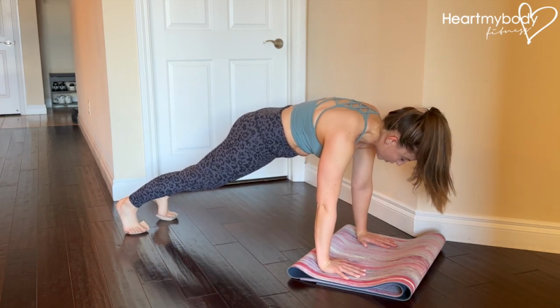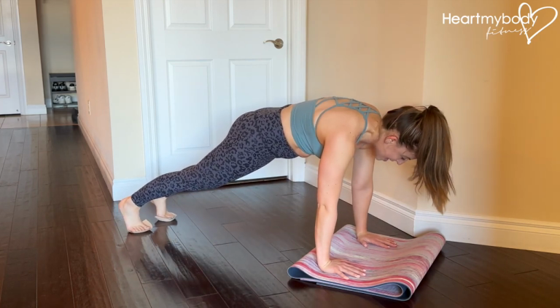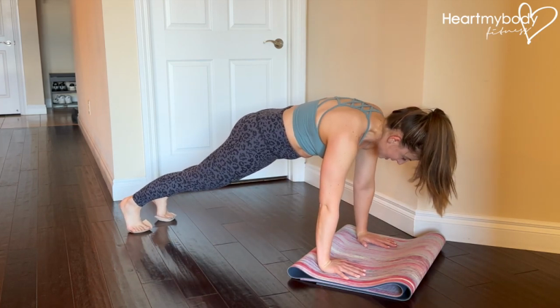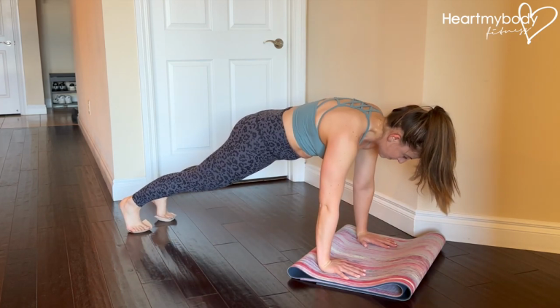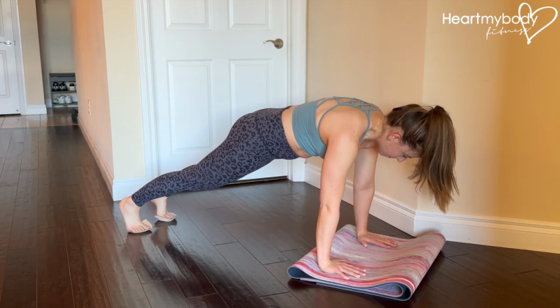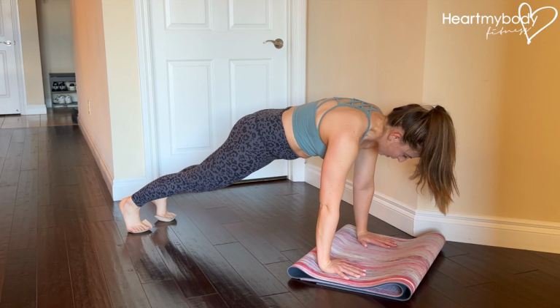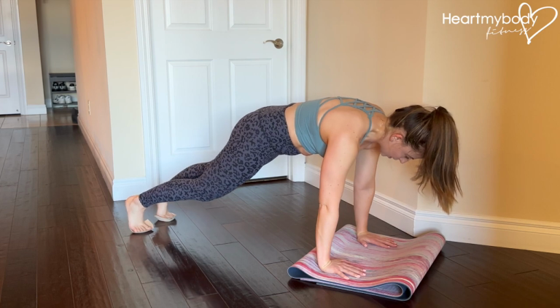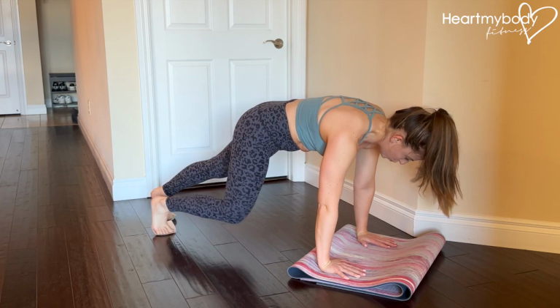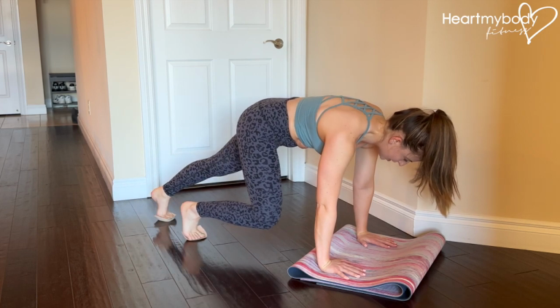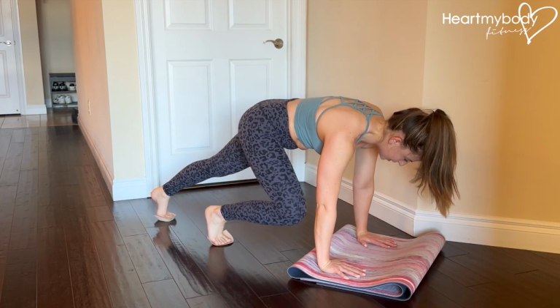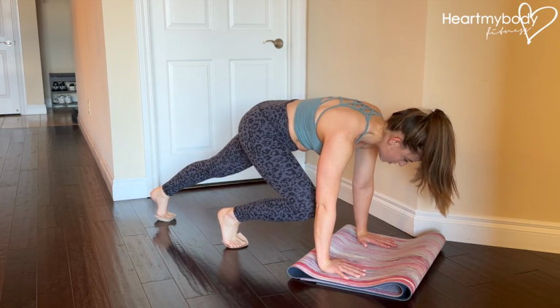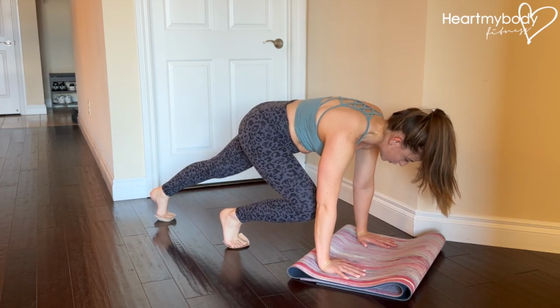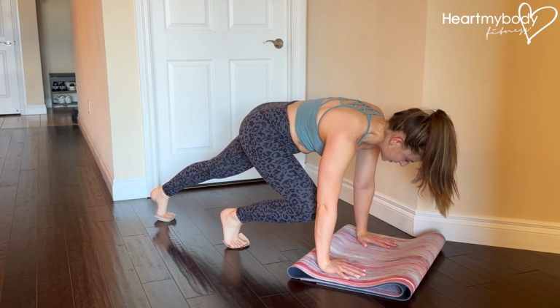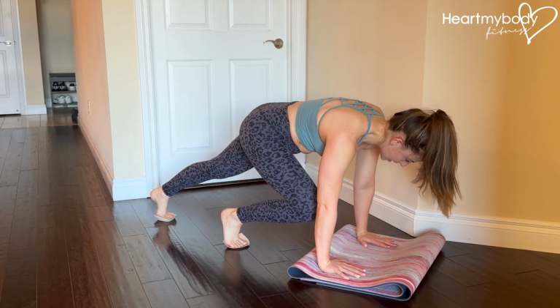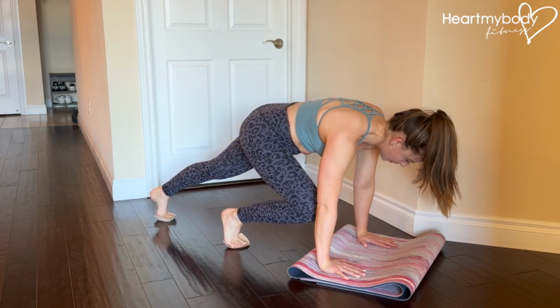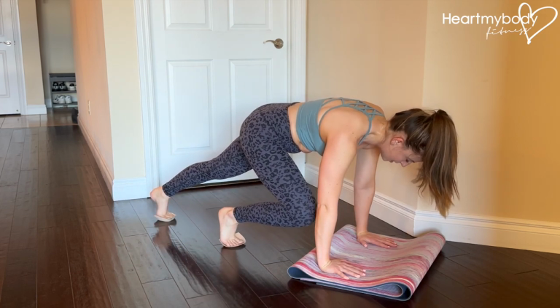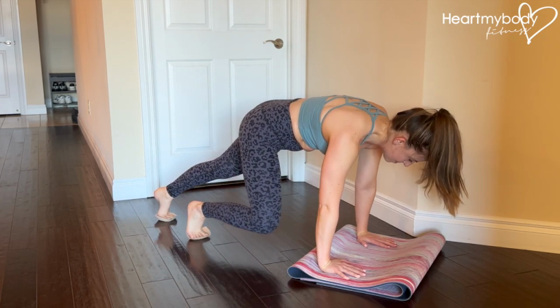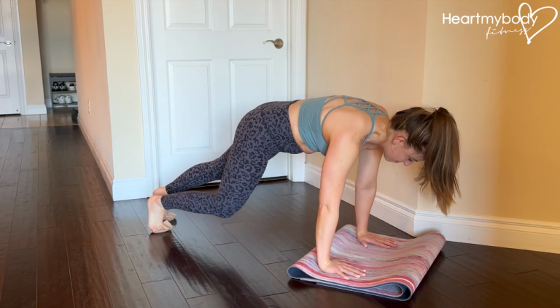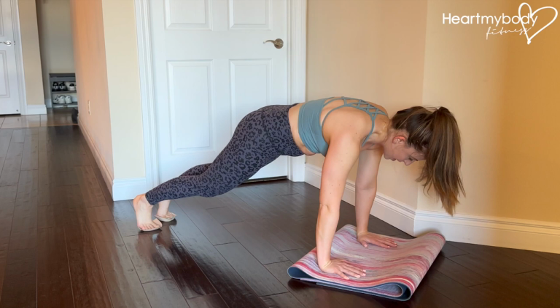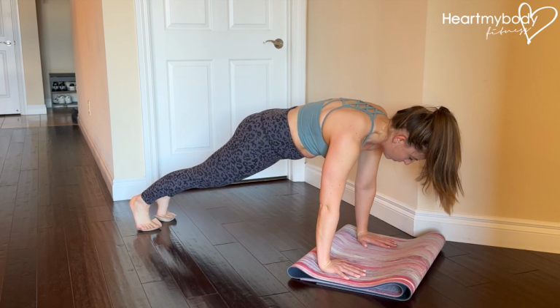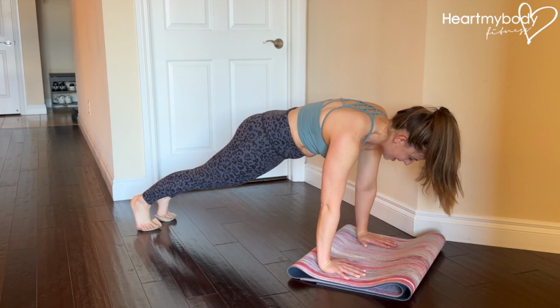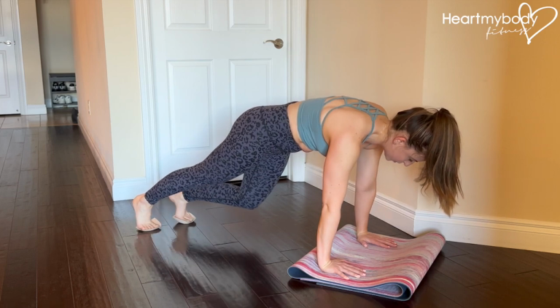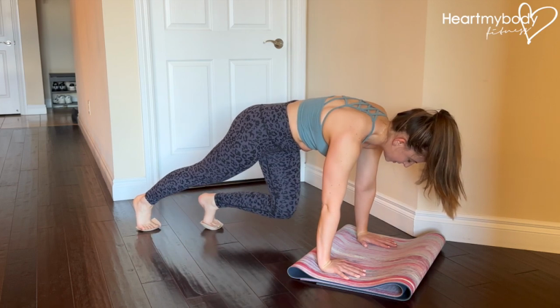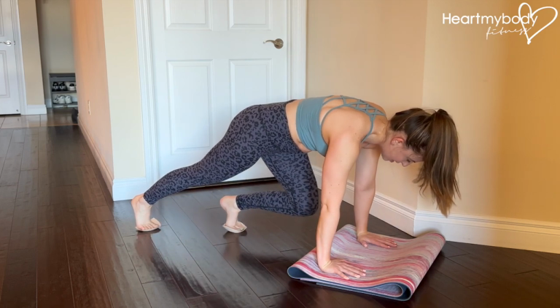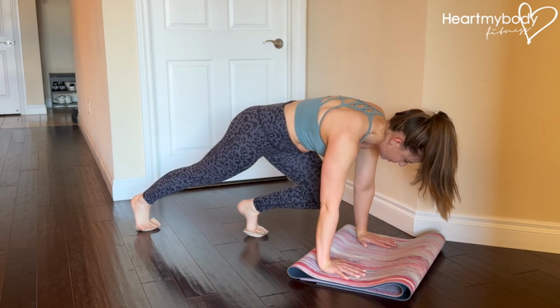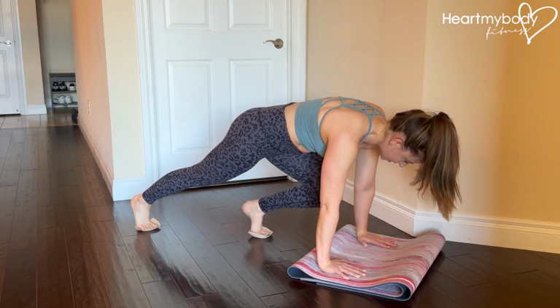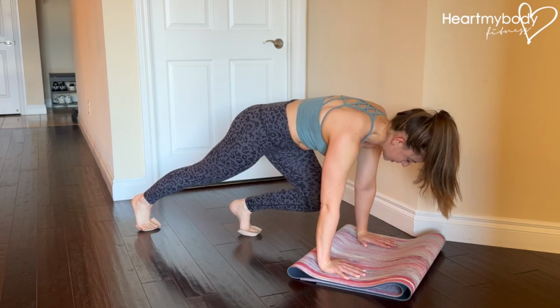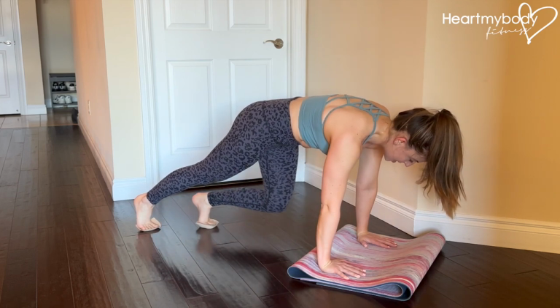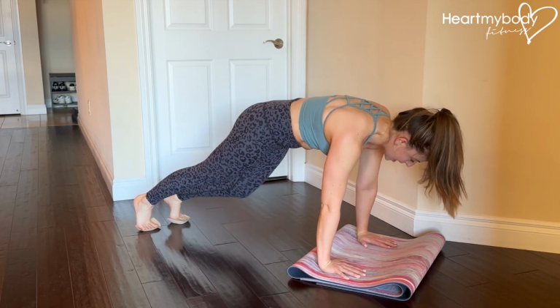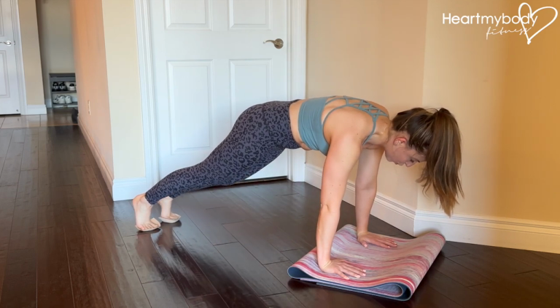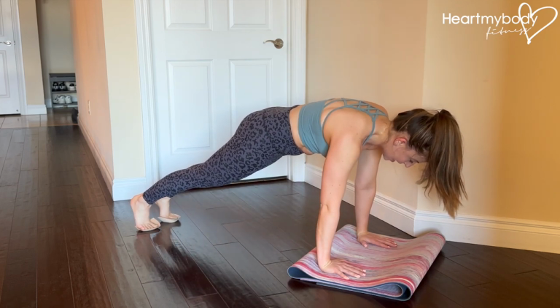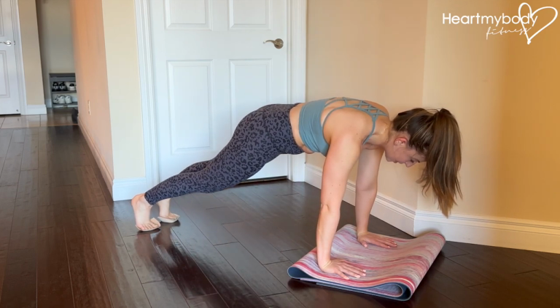So inhale, and now exhale — tuck your knee in toward that same side's elbow. Inhale out and switch sides. If you have the two sliders, take your time here.